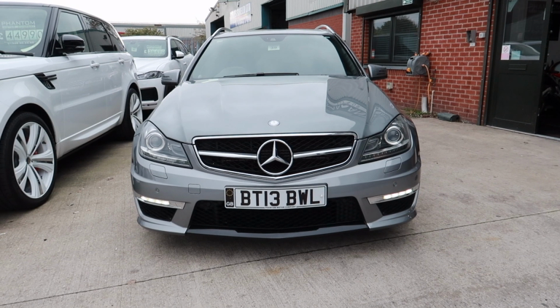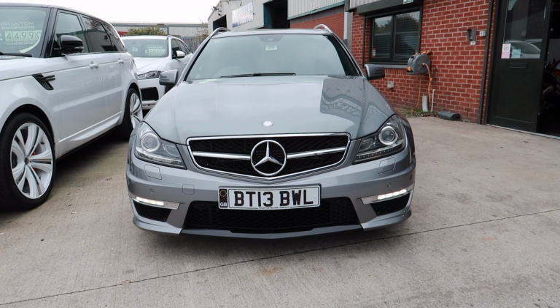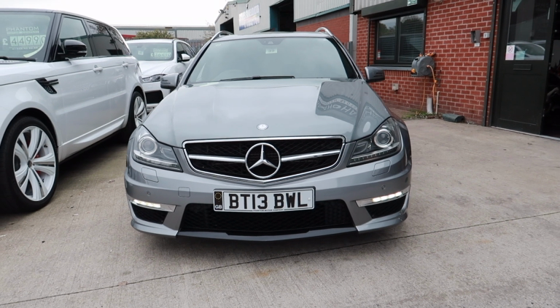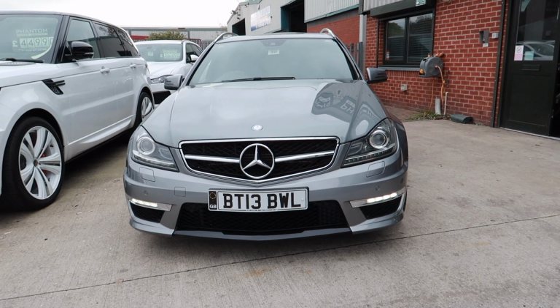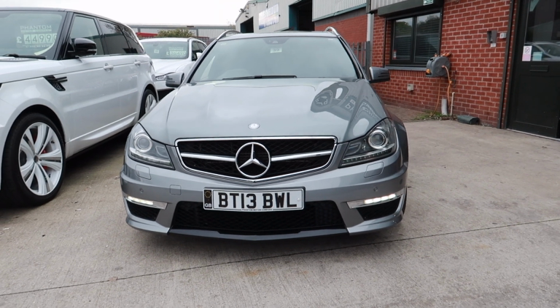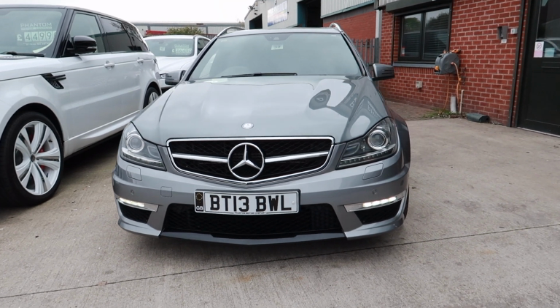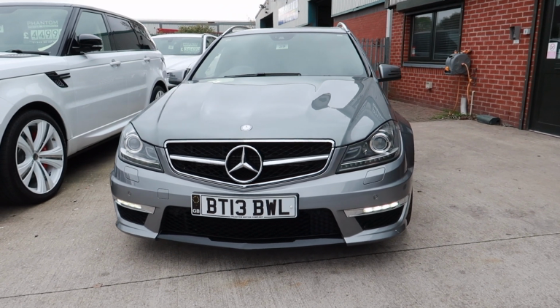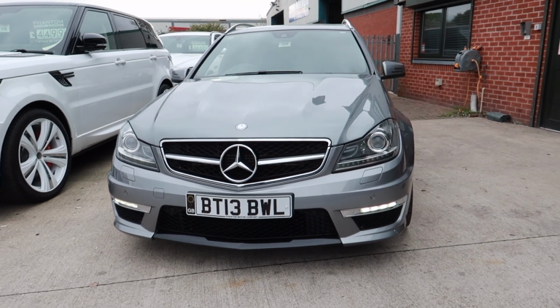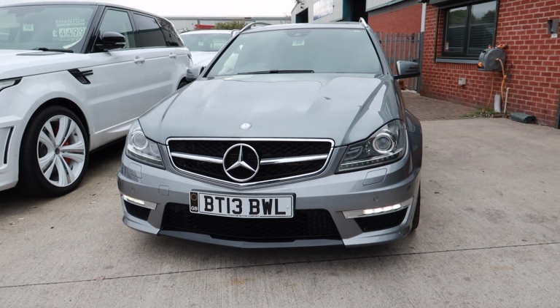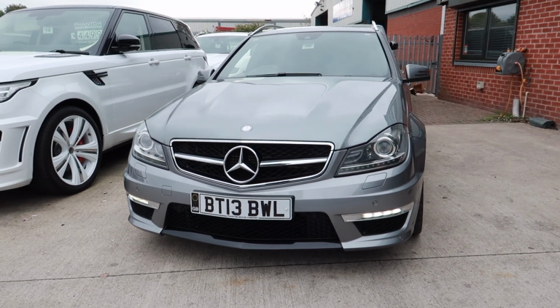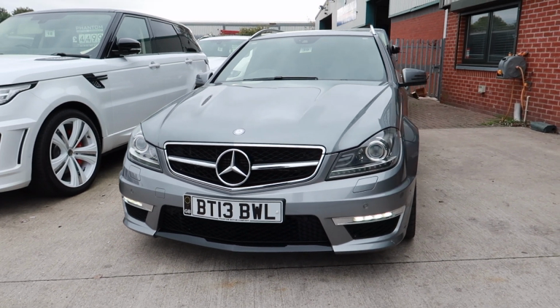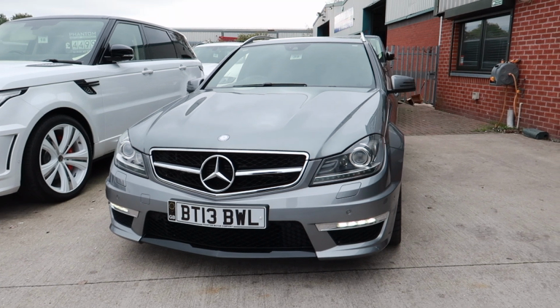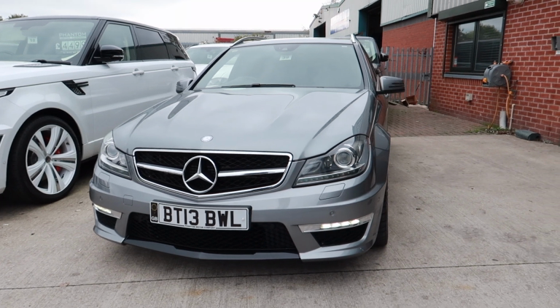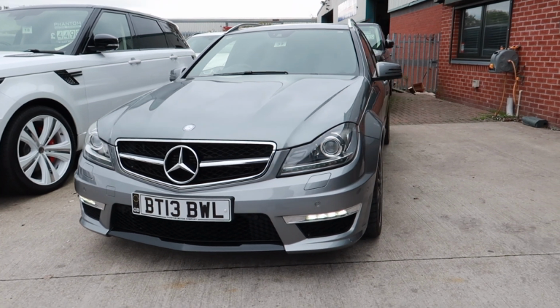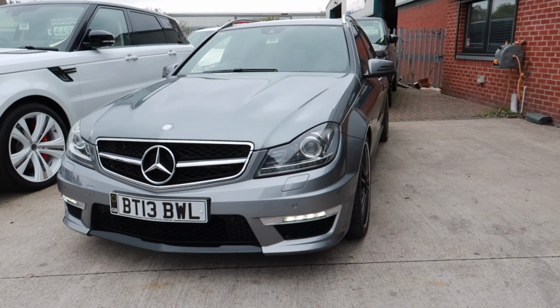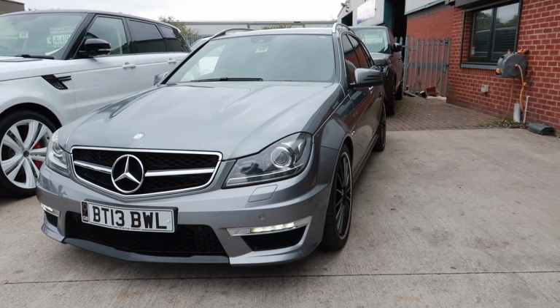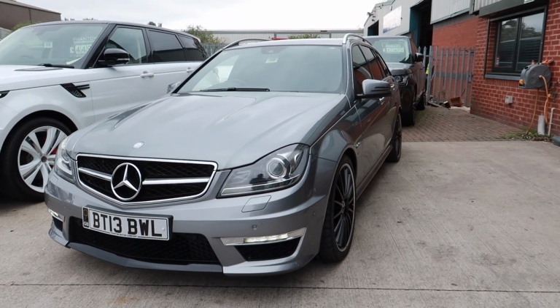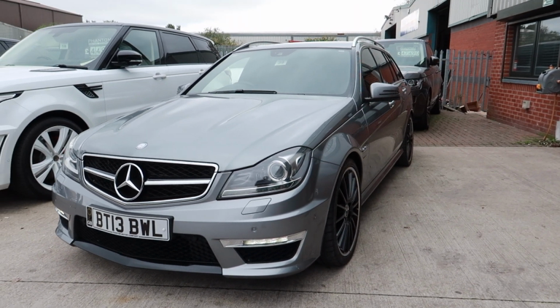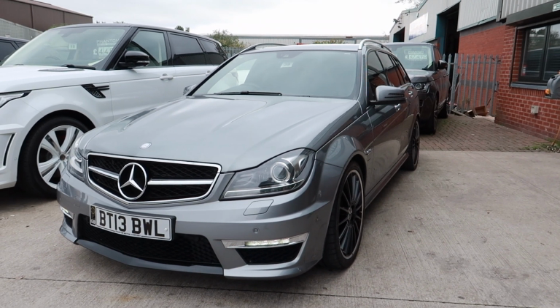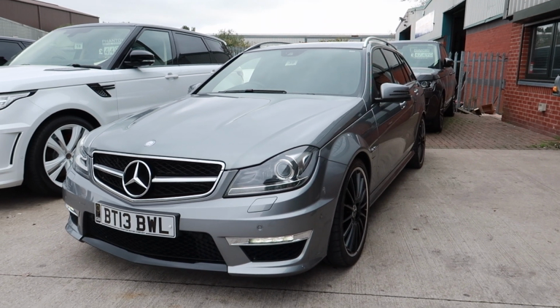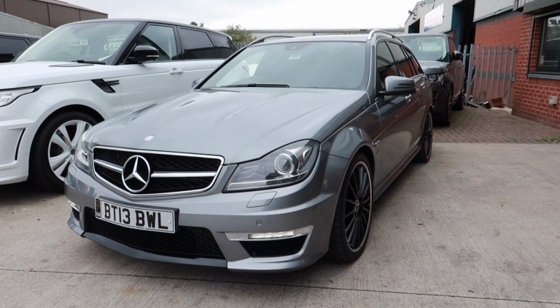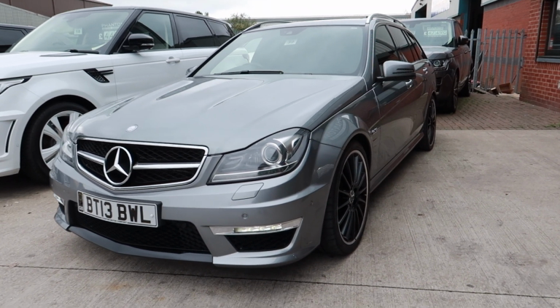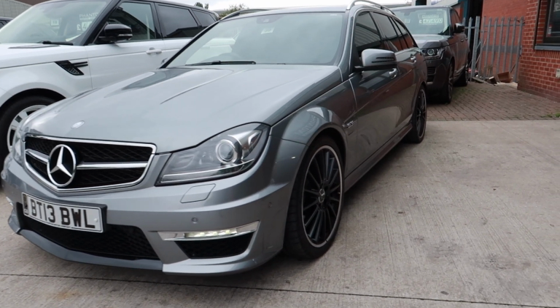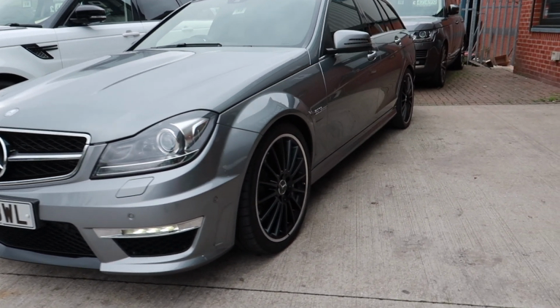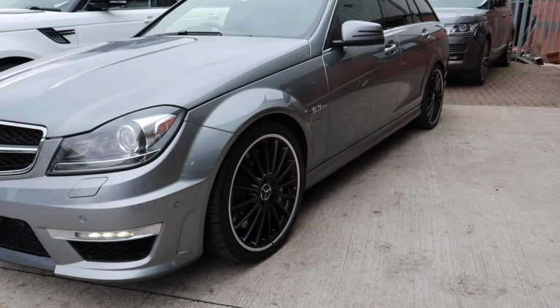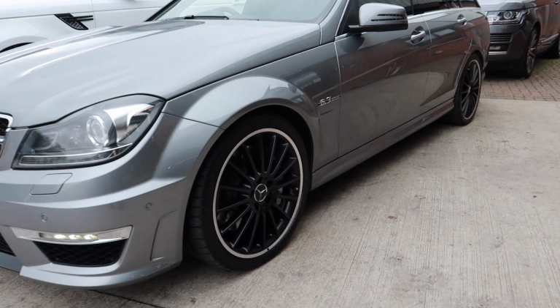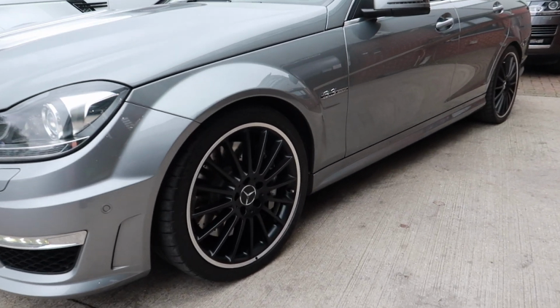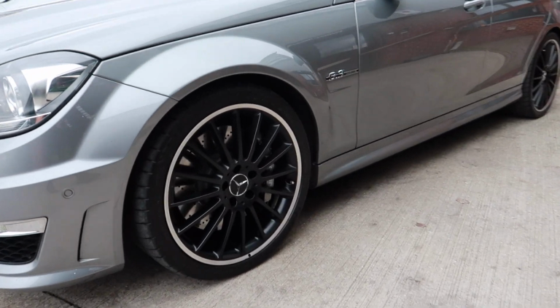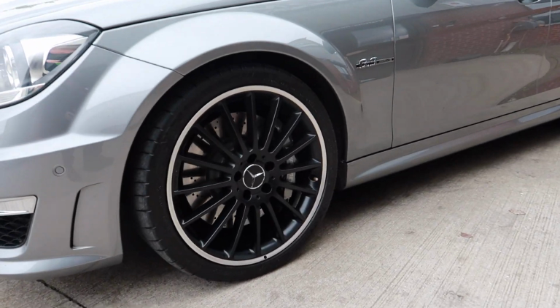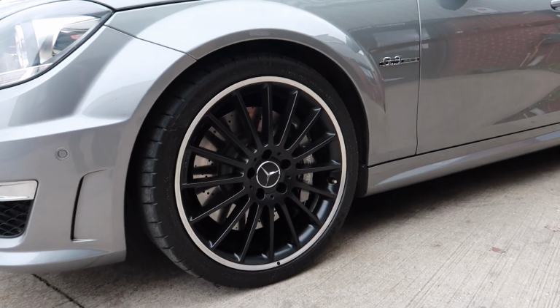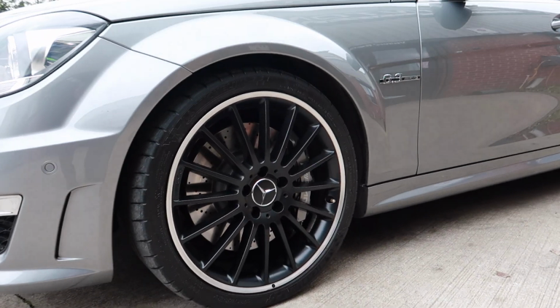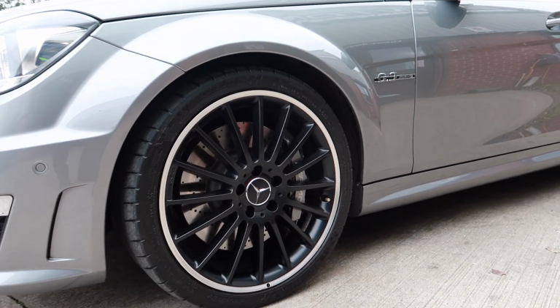First of all I'll show you around the inside of the vehicle. It's finished in Palladium Silver Metallic, it's got the full colour-coded AMG body kit, and matte black AMG multi-spoke alloys.